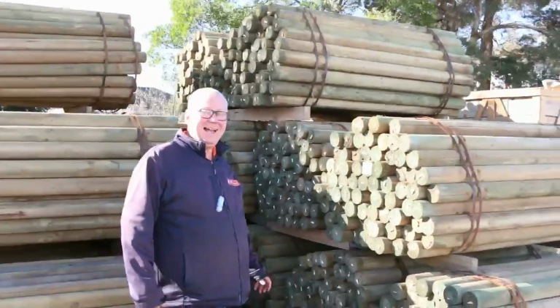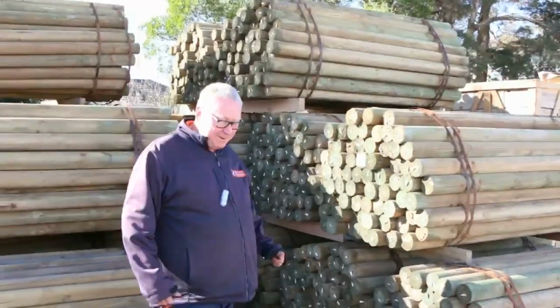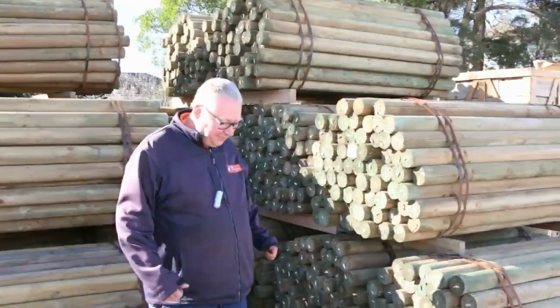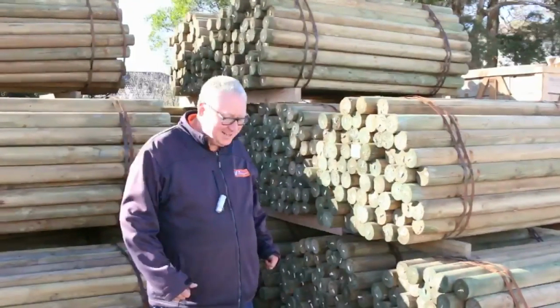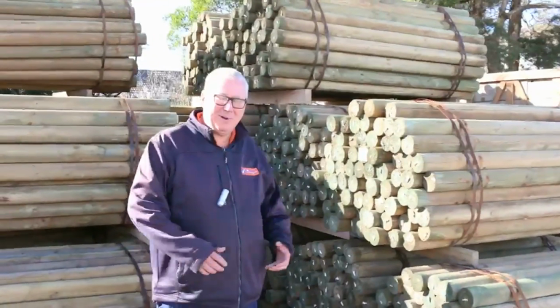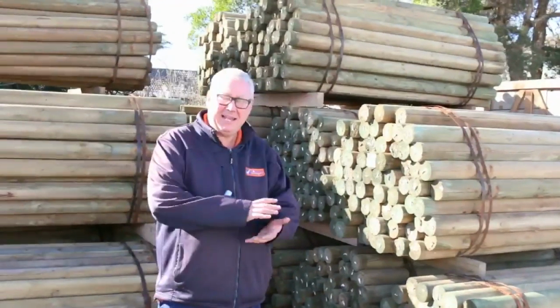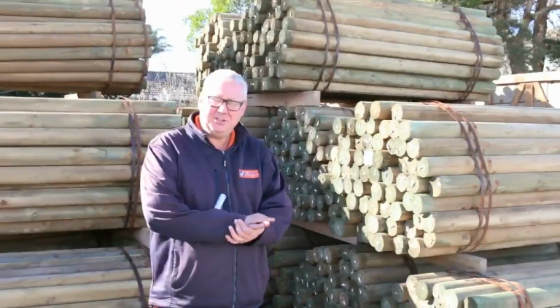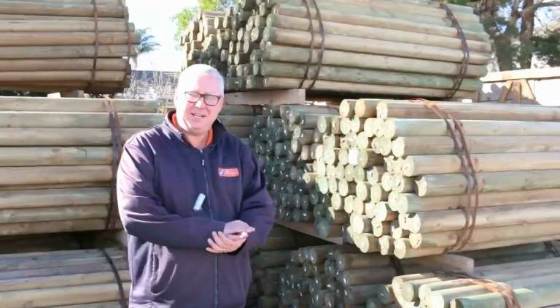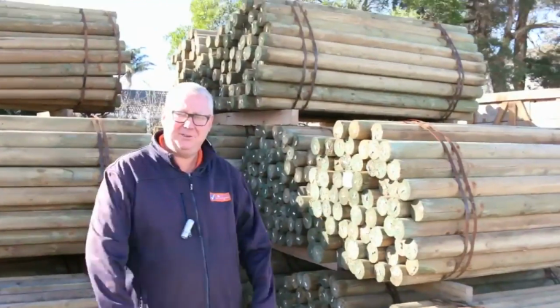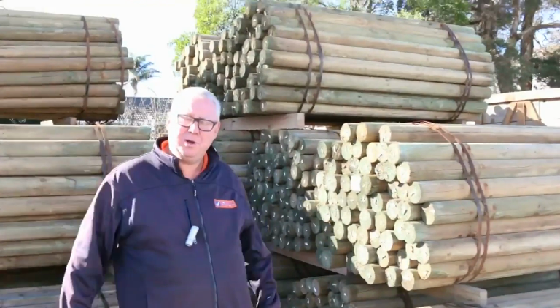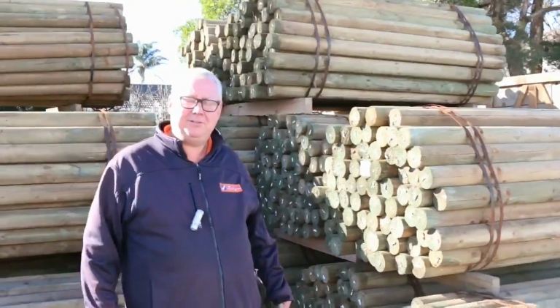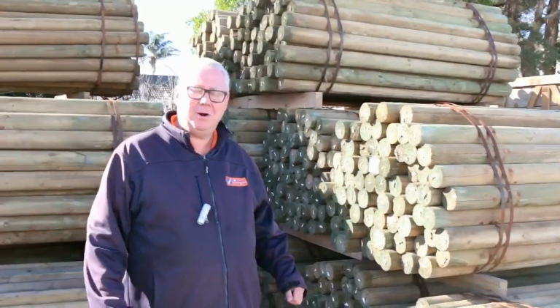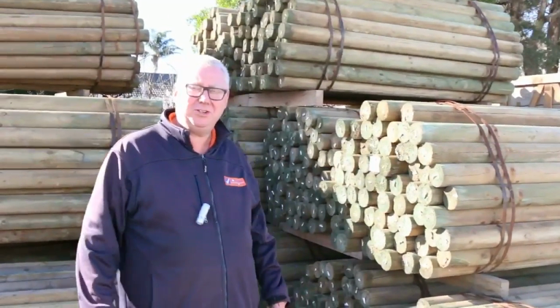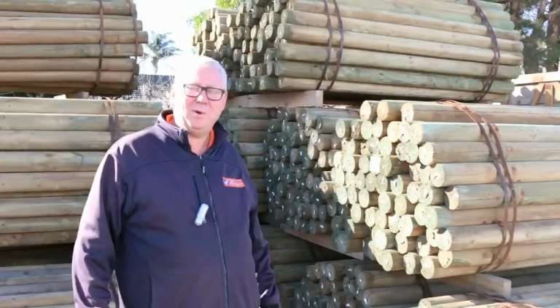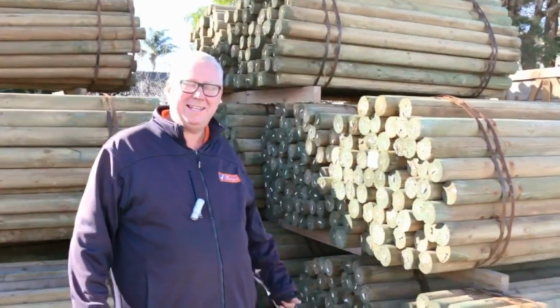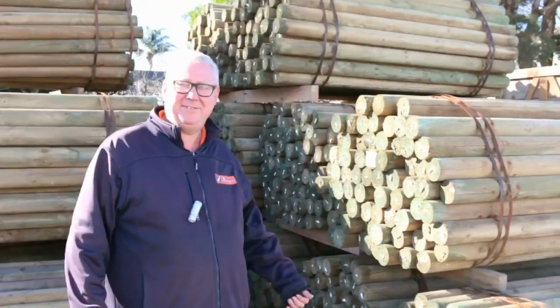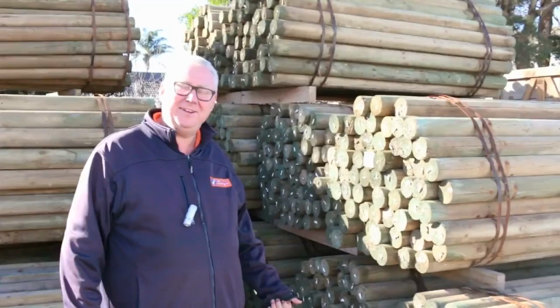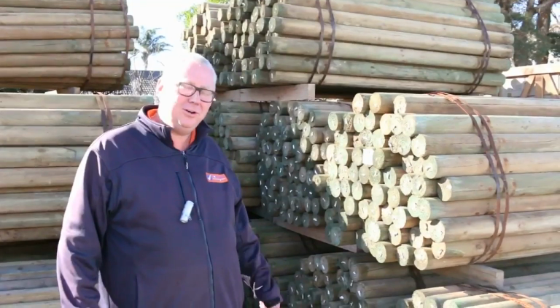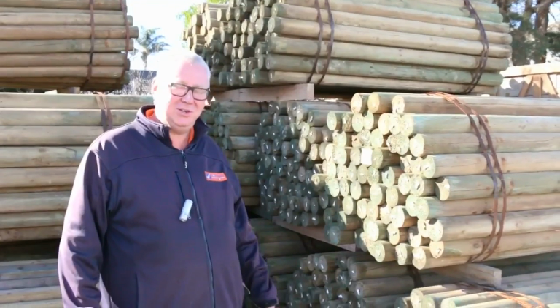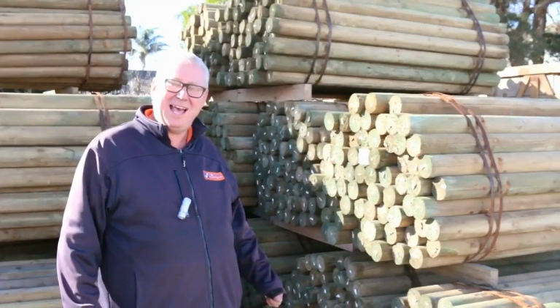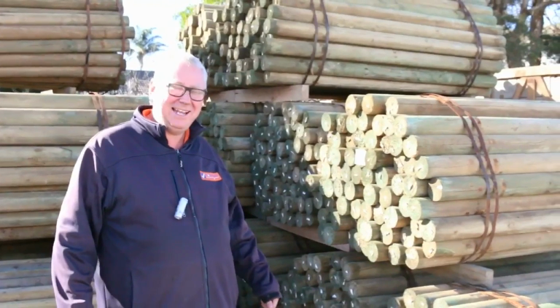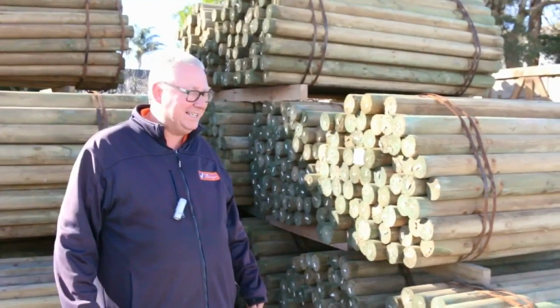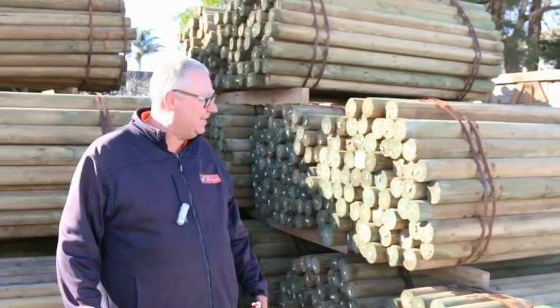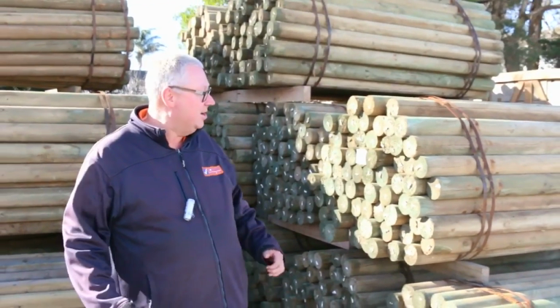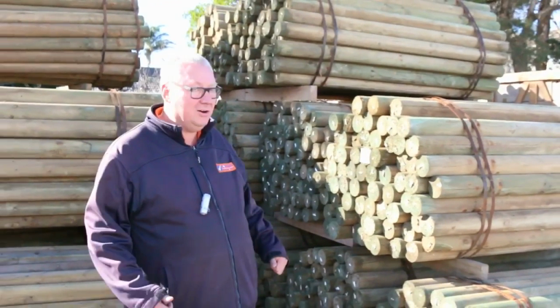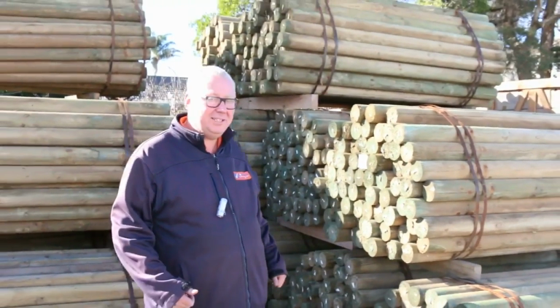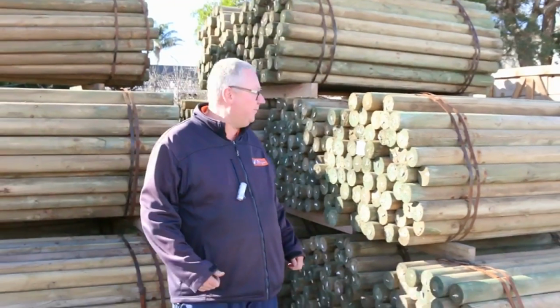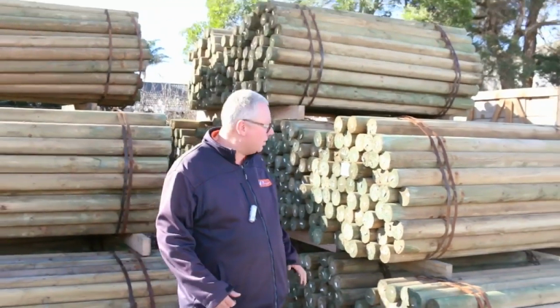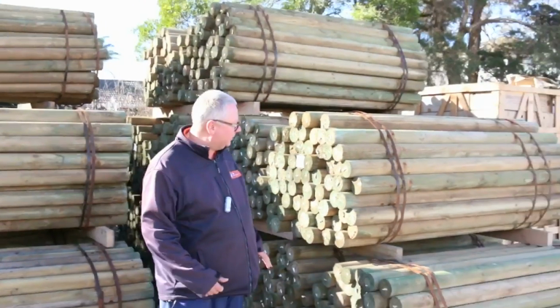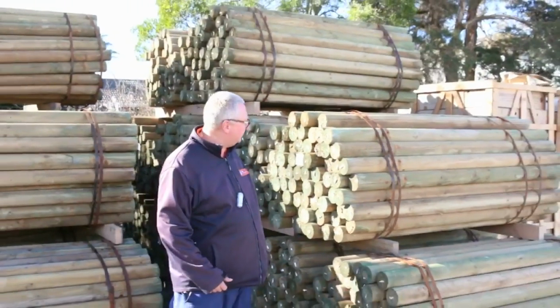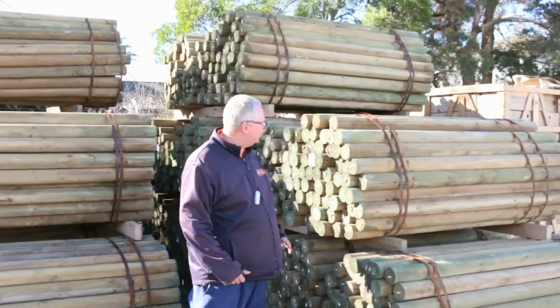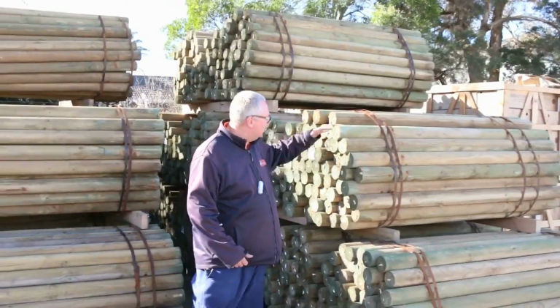Hi, G'day. Michael from Fowles here once again for the Tuesday afternoon preview for tomorrow's auction, Wednesday the 17th of August 2016. Let's go for a walk and see what we've got this week.